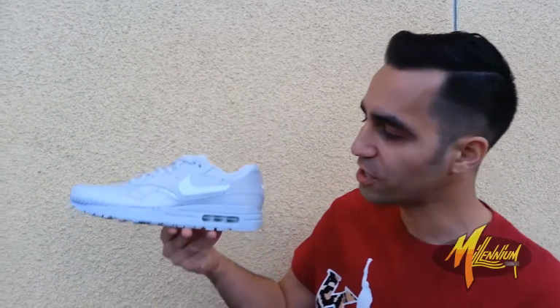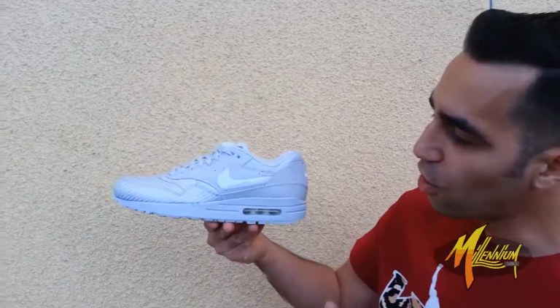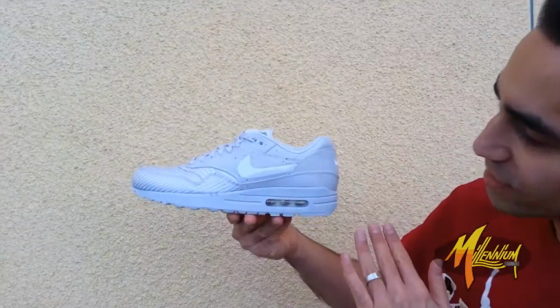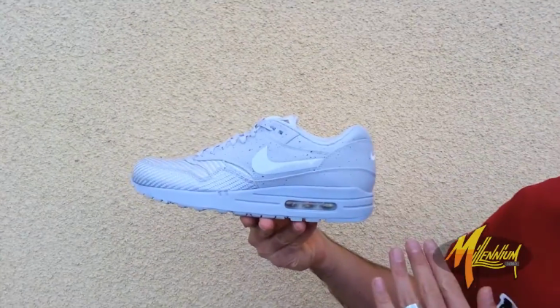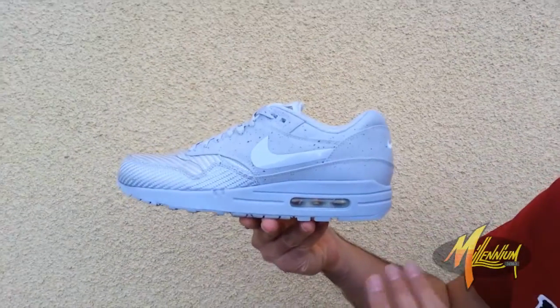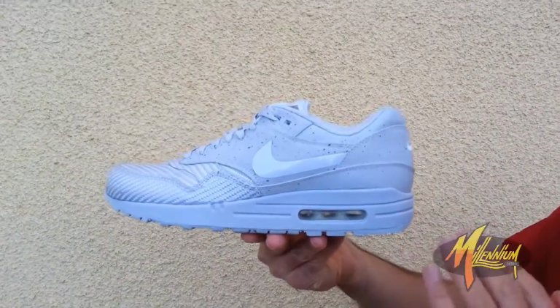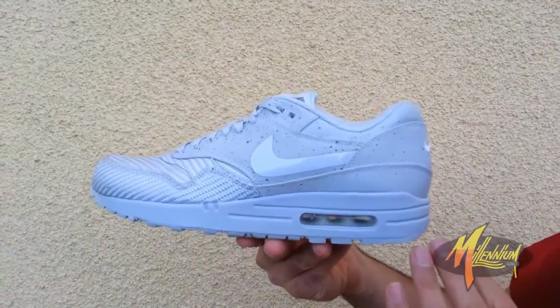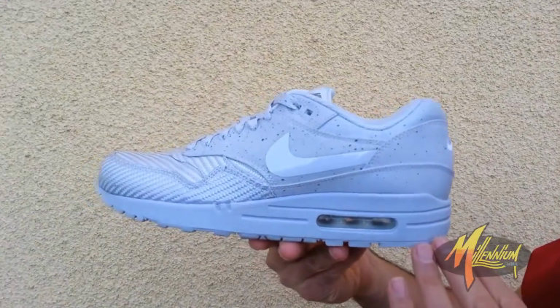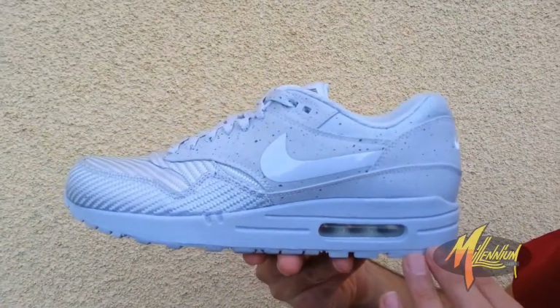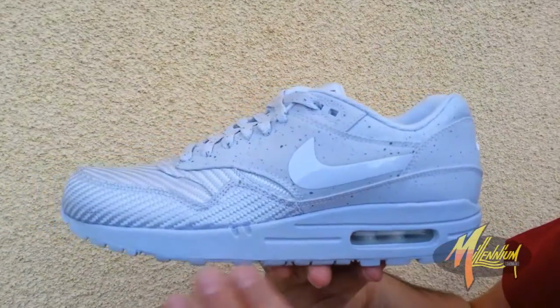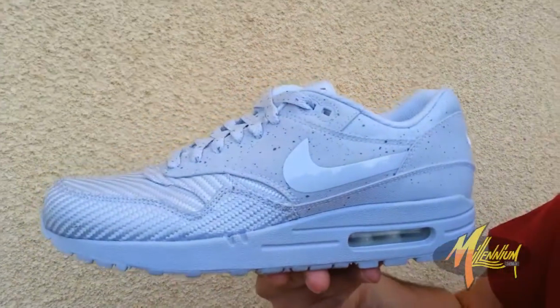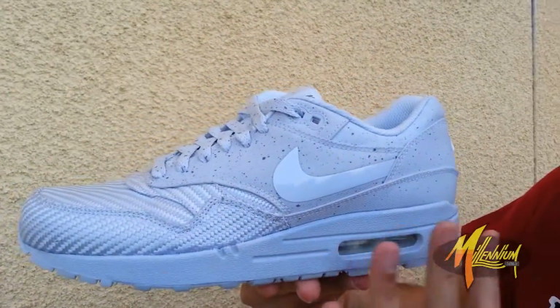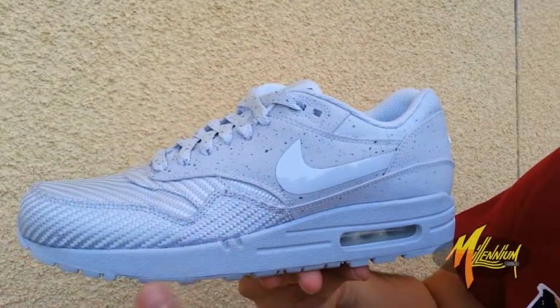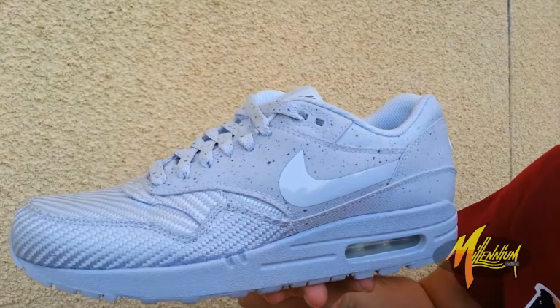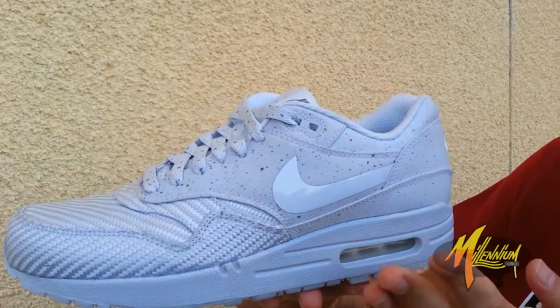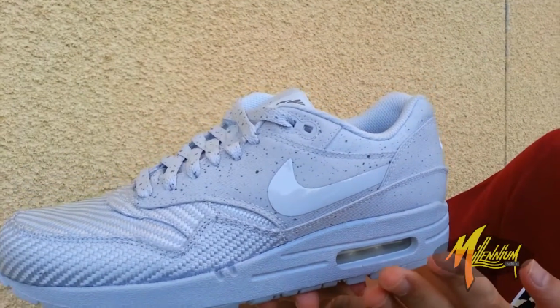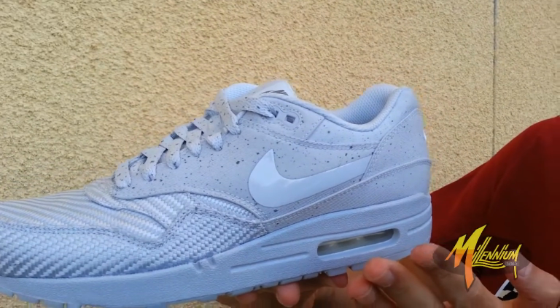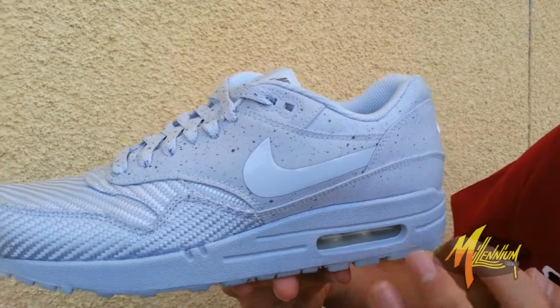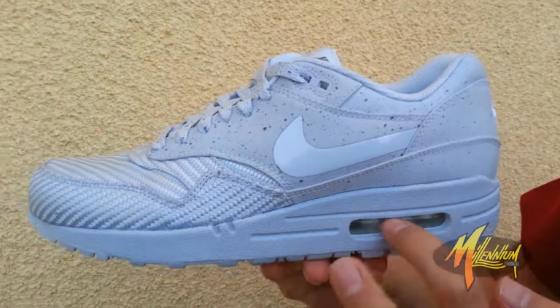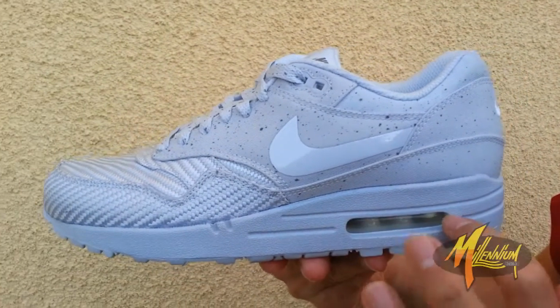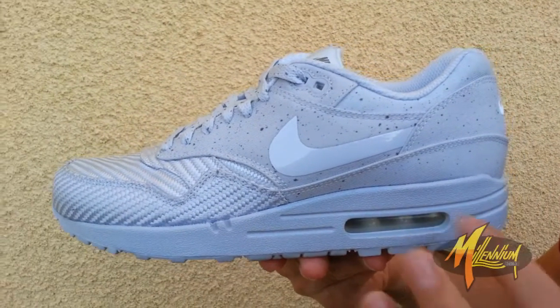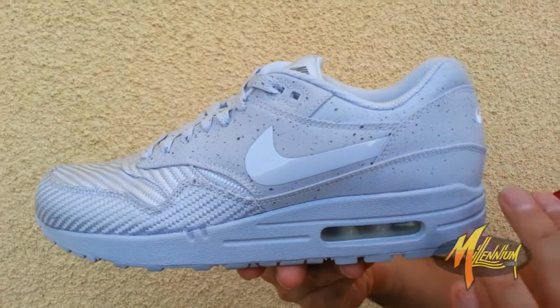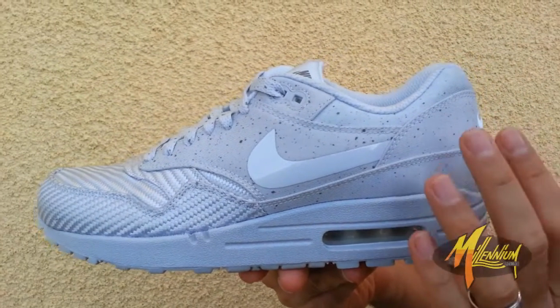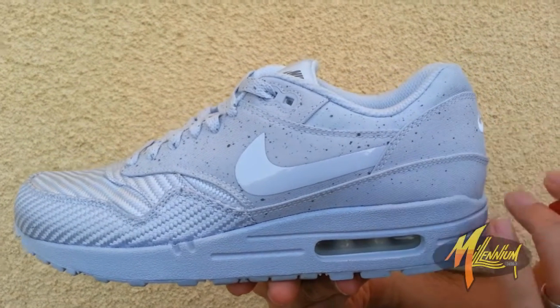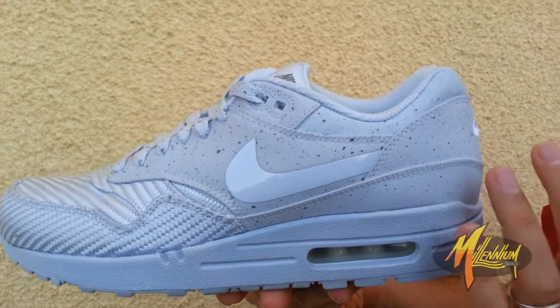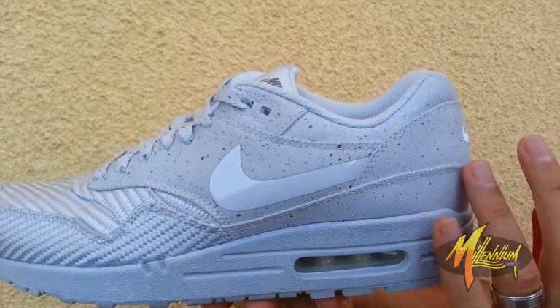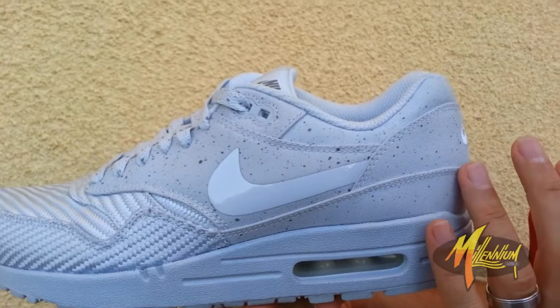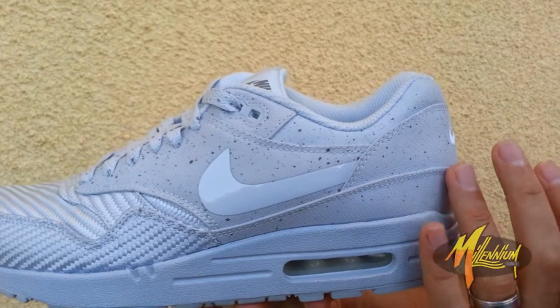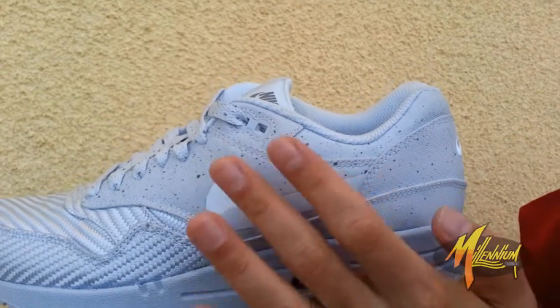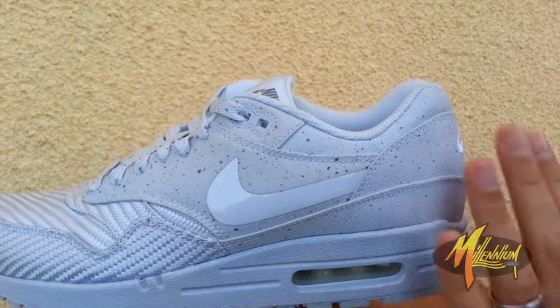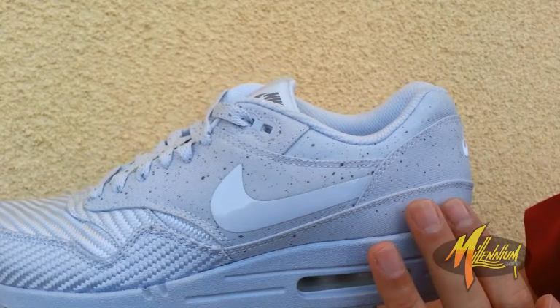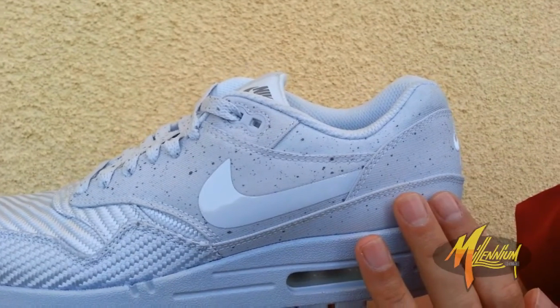Starting out with the Air Max 1 in geyser gray. You got an outsole and a midsole that gives off that one color along with visible air. Going up to the upper, that same shade of gray continues with a speckle pattern throughout.